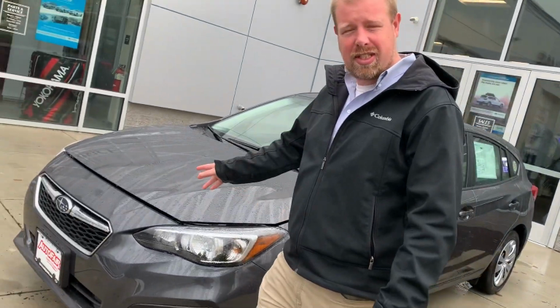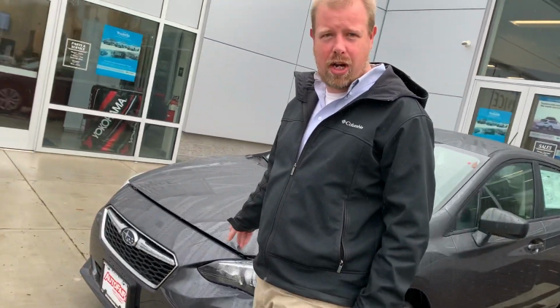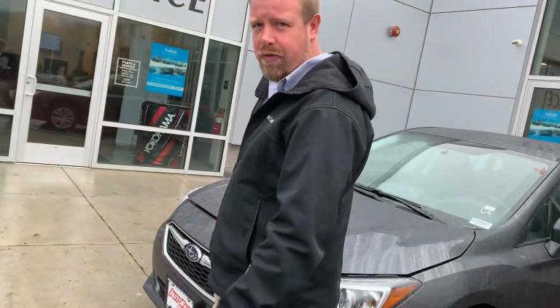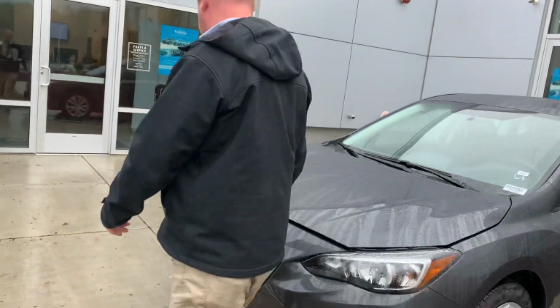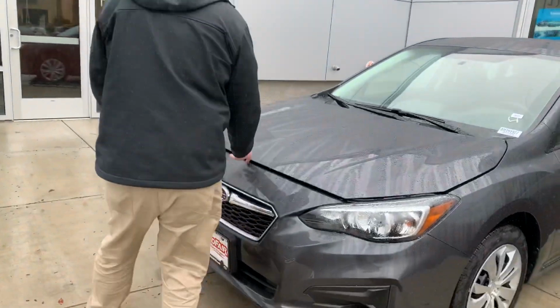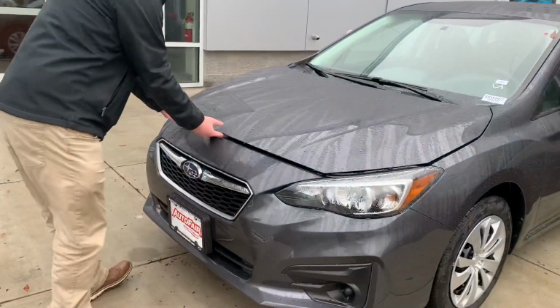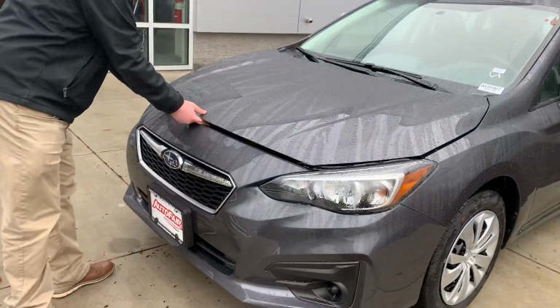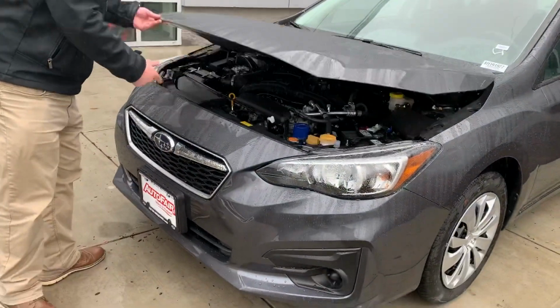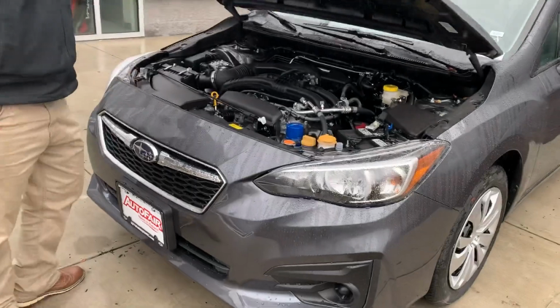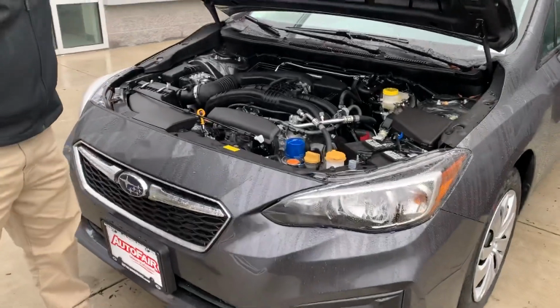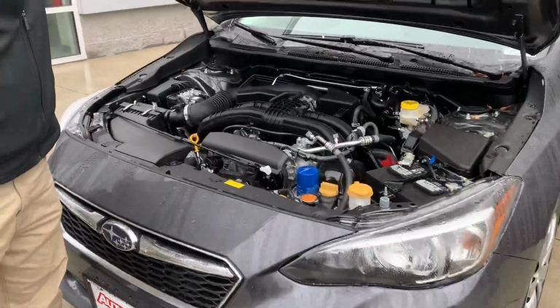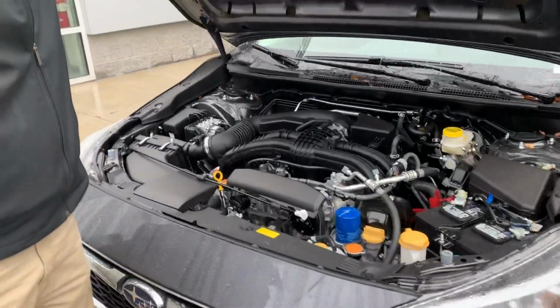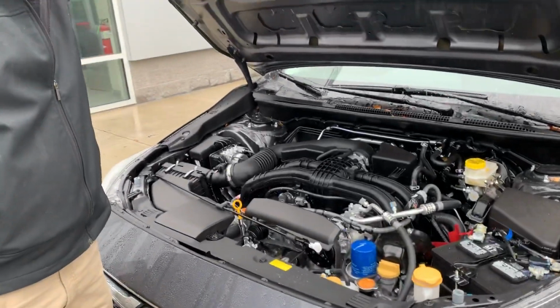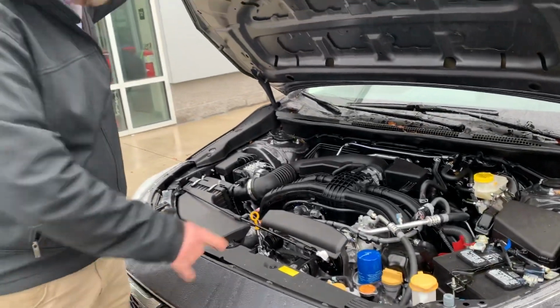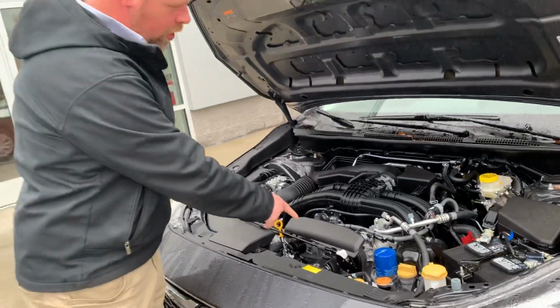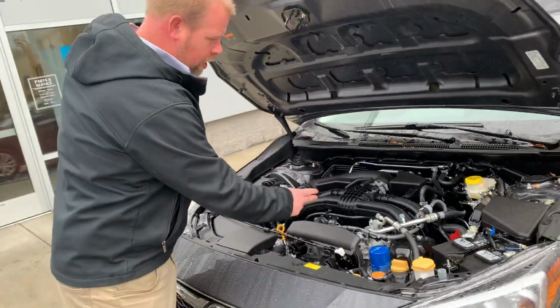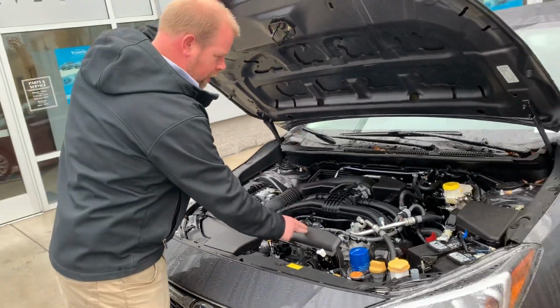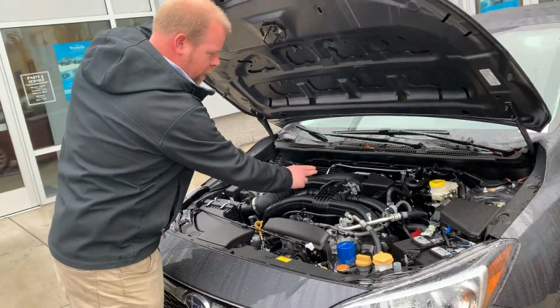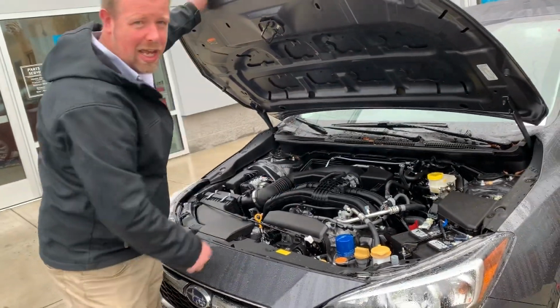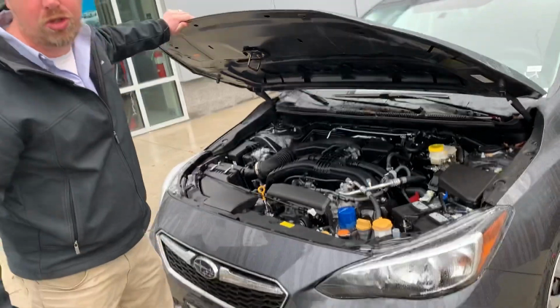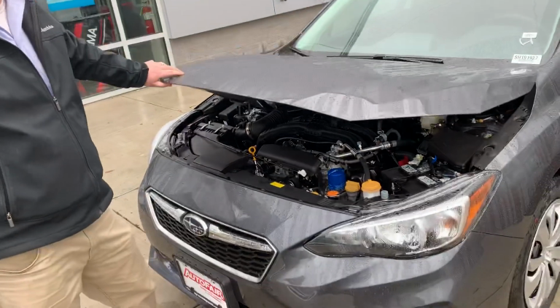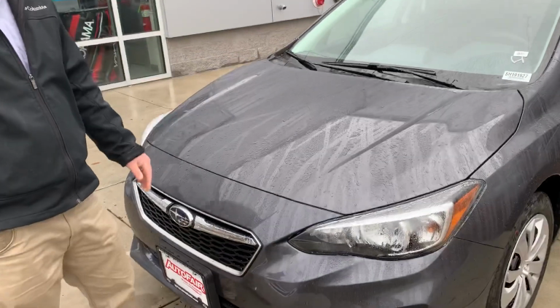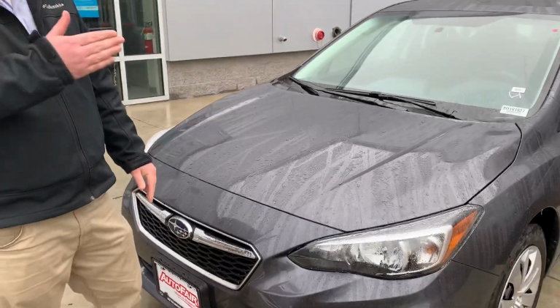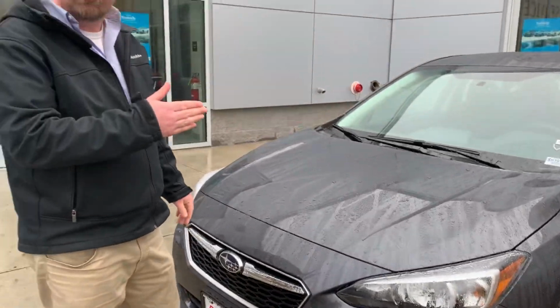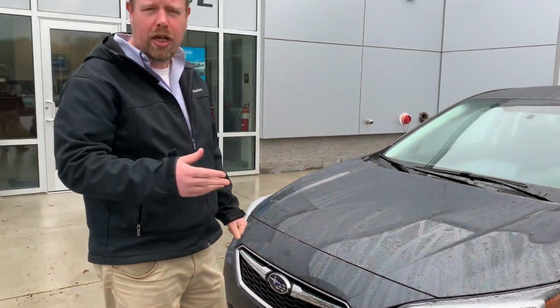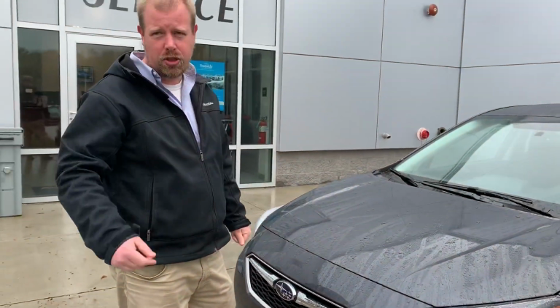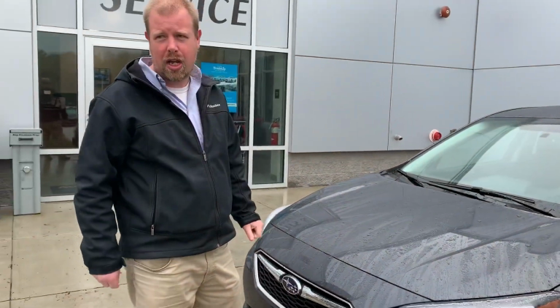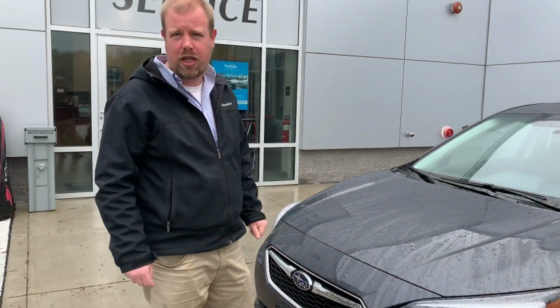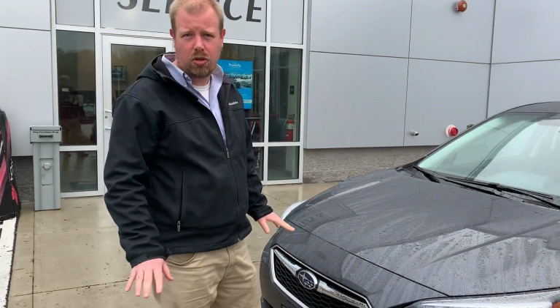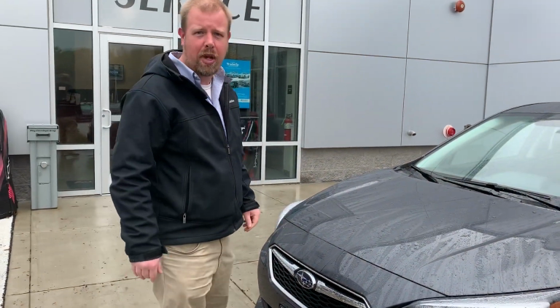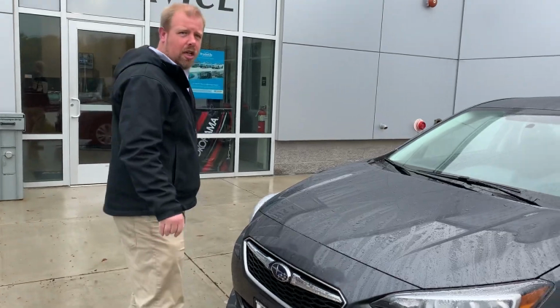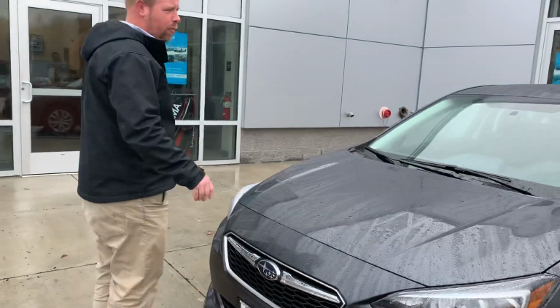It's actually running right now — very quiet. It's a 2.0 liter boxer motor. Engine, transmission, all-wheel drive, right in a row, and it does use the timing chain, so no maintenance on the timing.